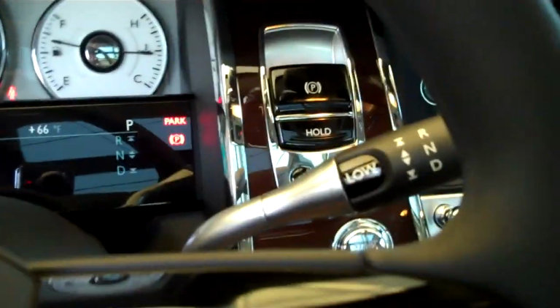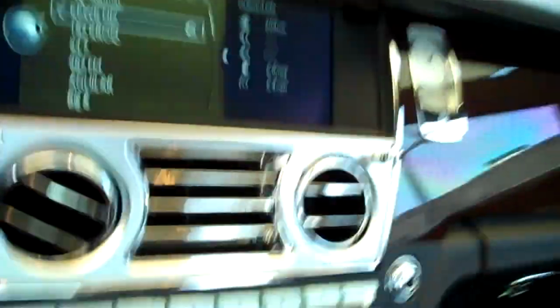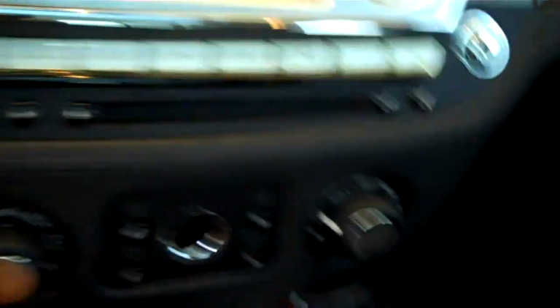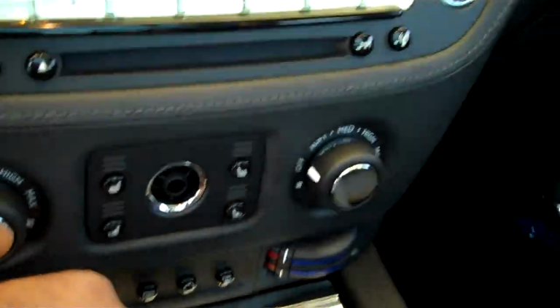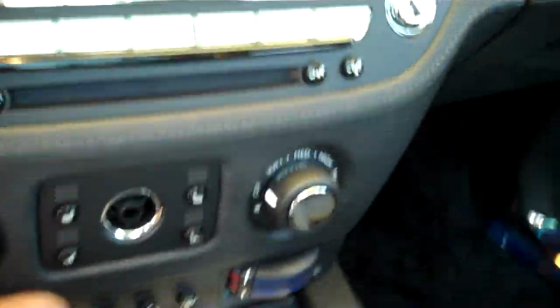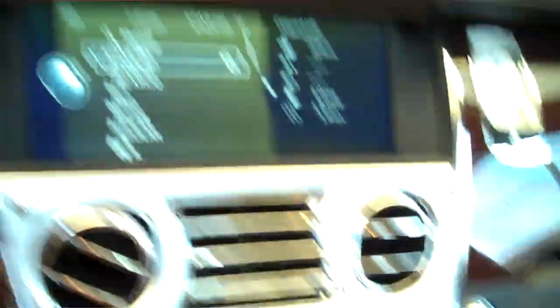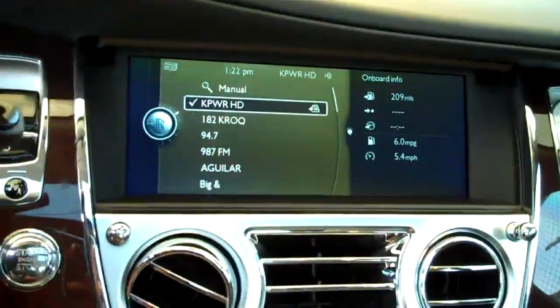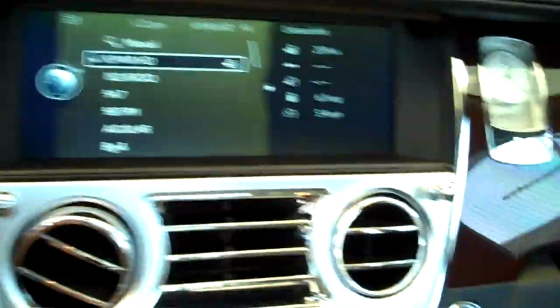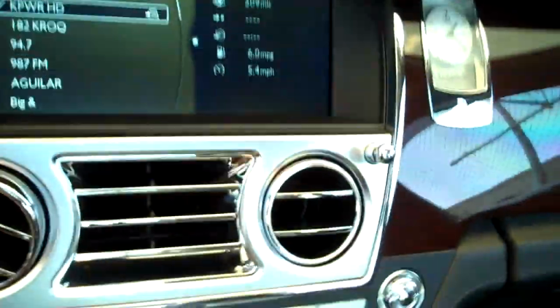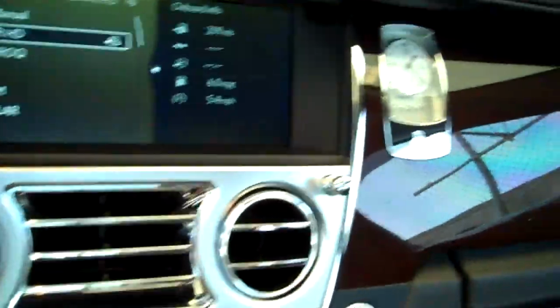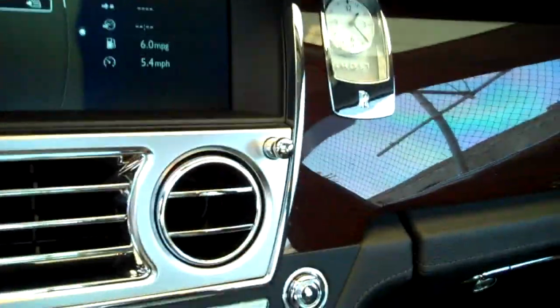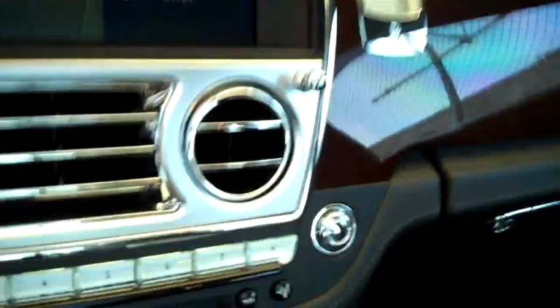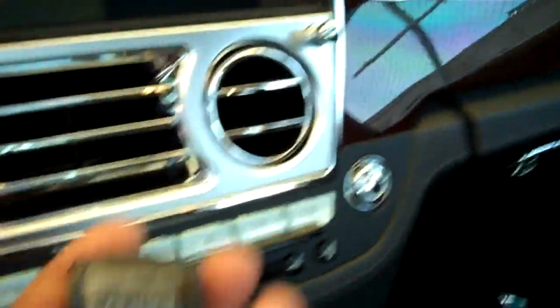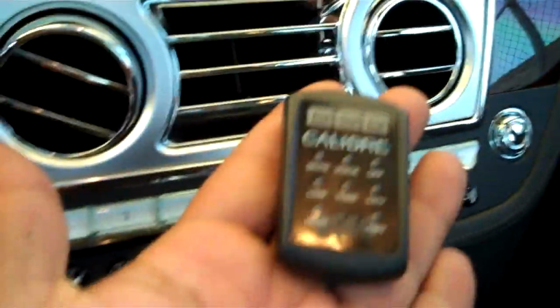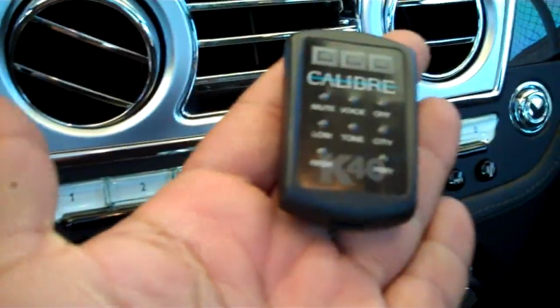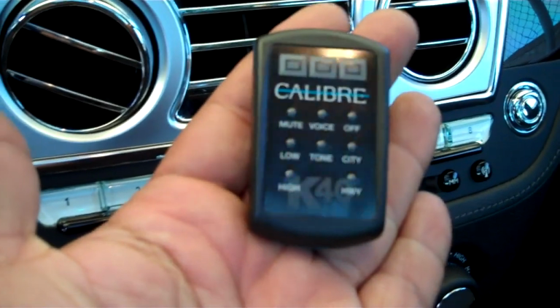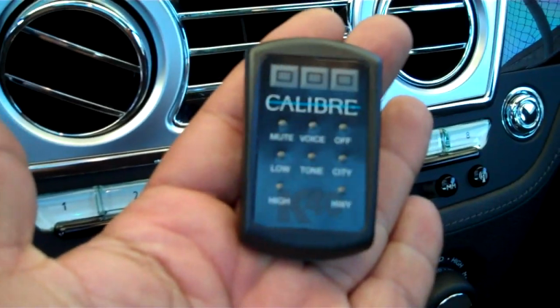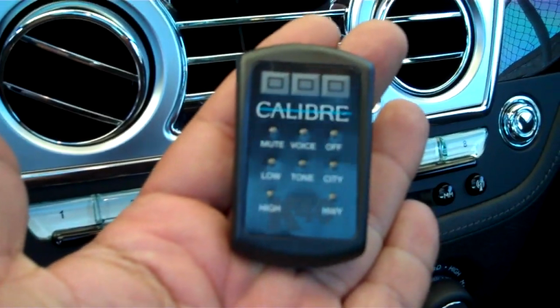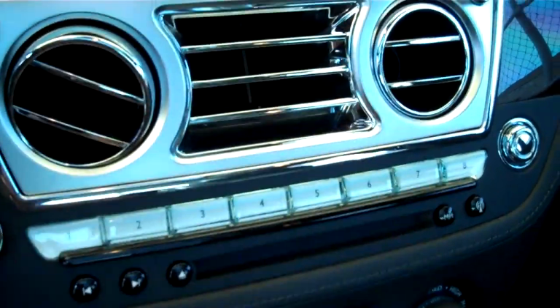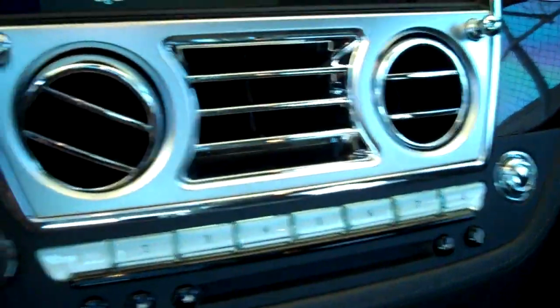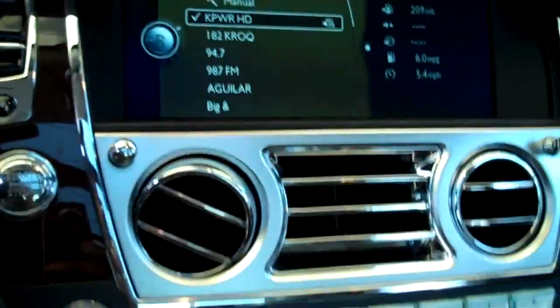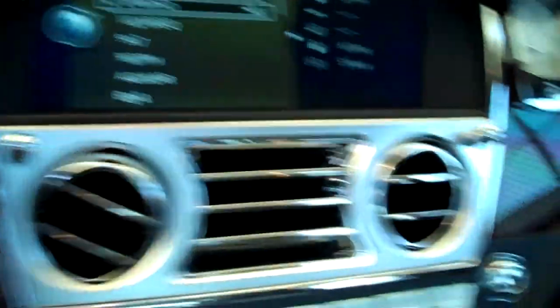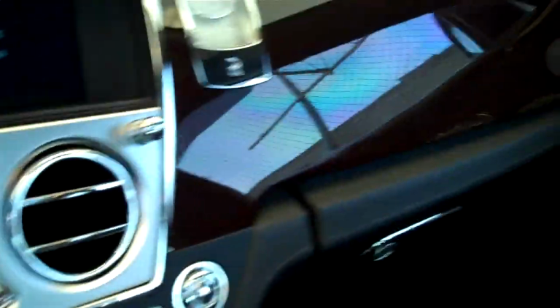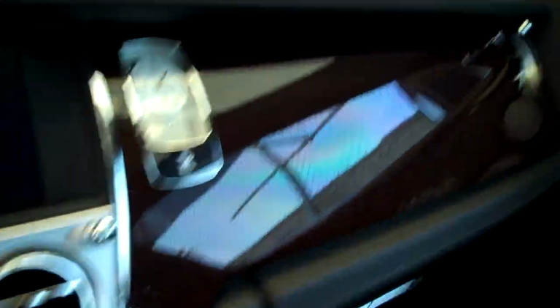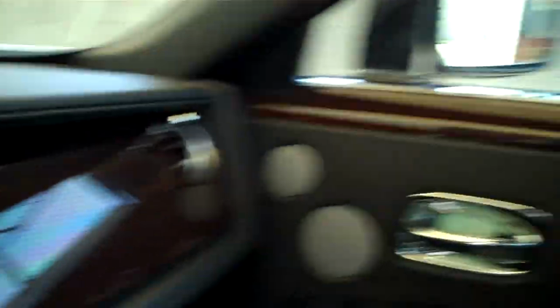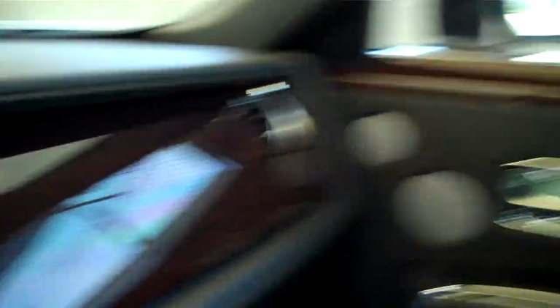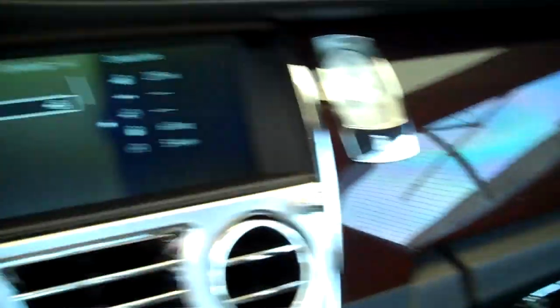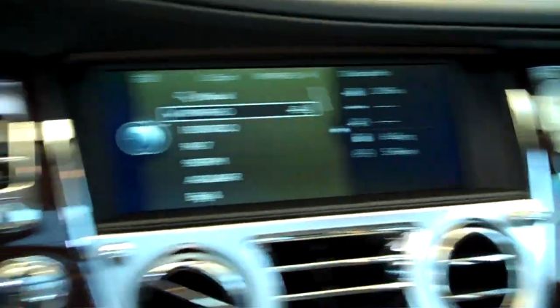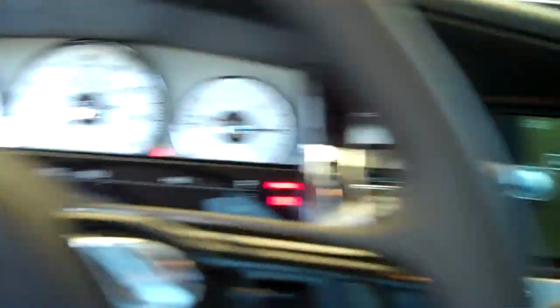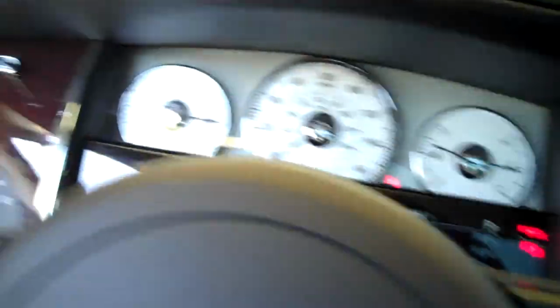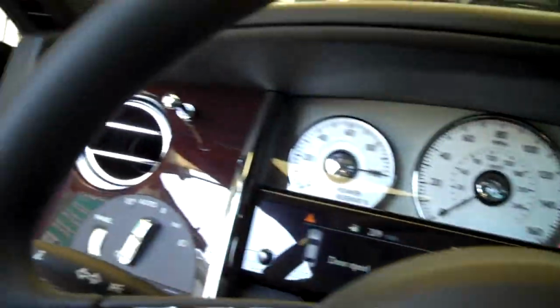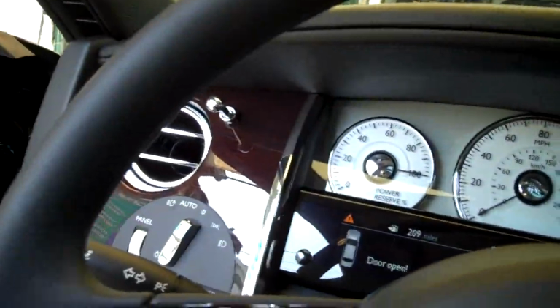Everything's controlled by this small wireless remote. It's a handheld piece — you can stick it on the dash. It's battery operated so that nothing needs to be visible in the car. And as you can see, it's a real pristine interior.